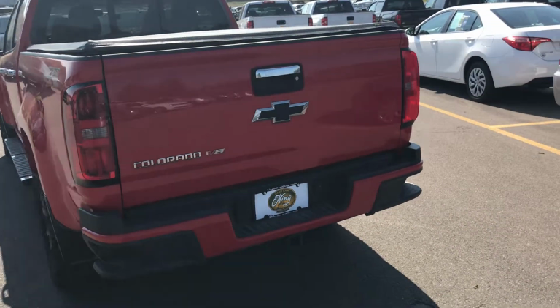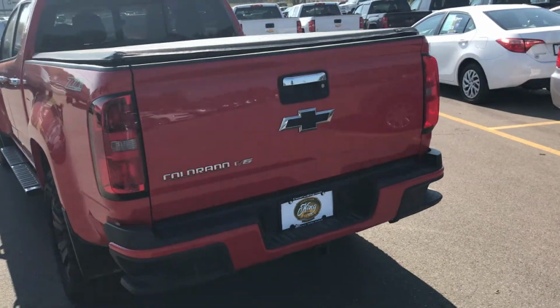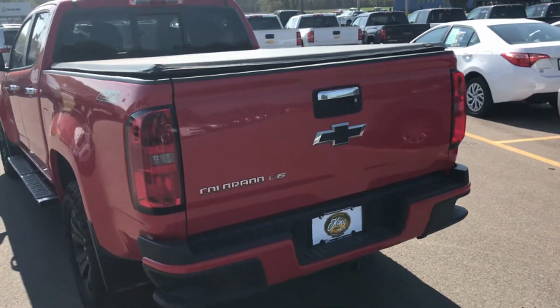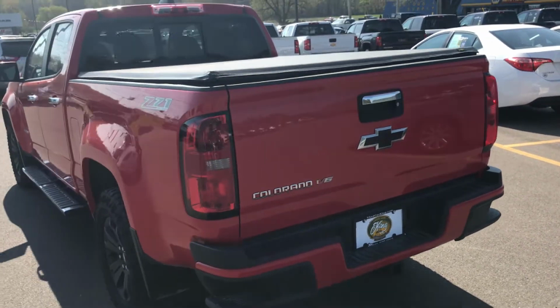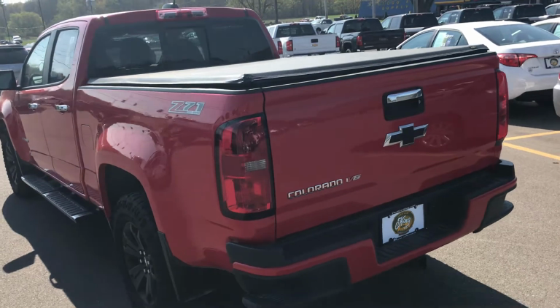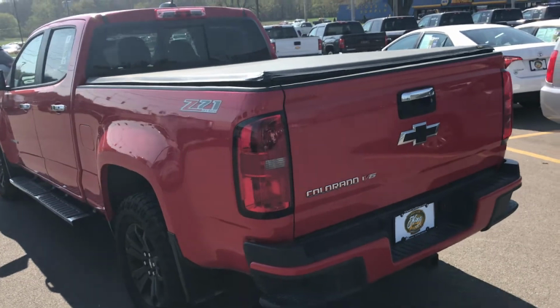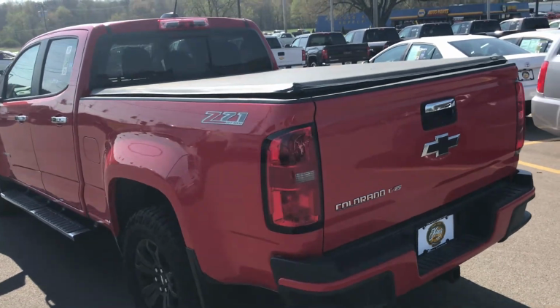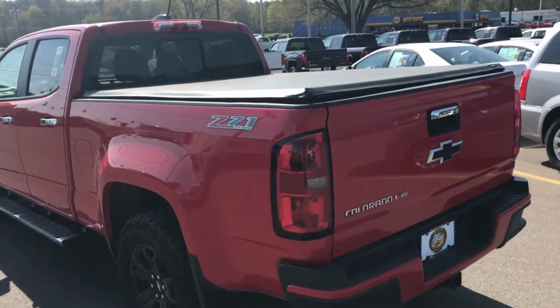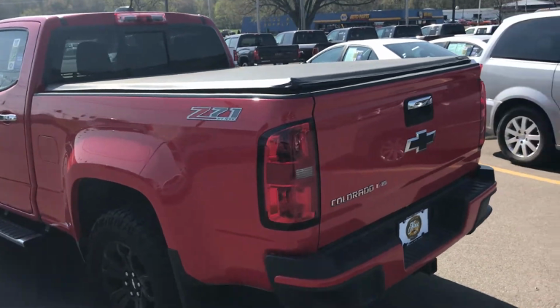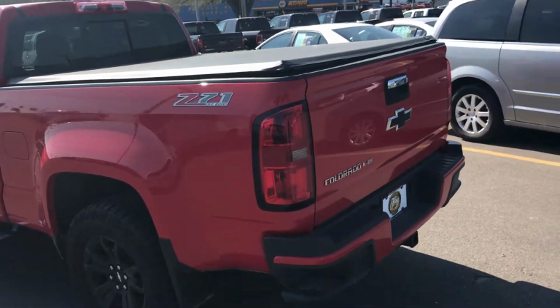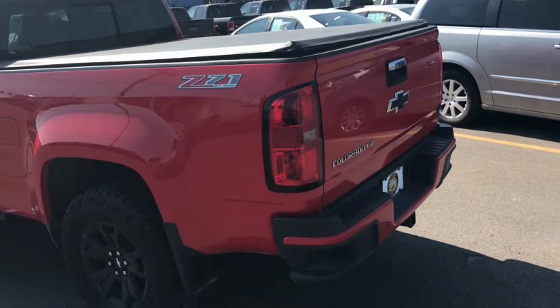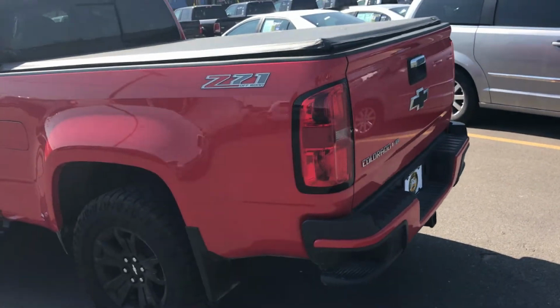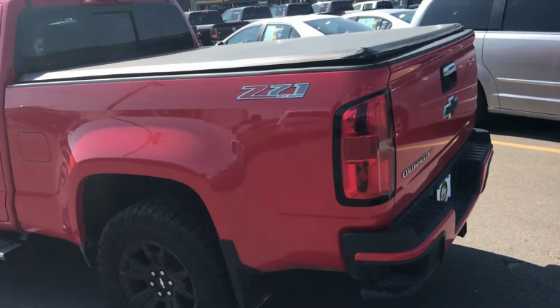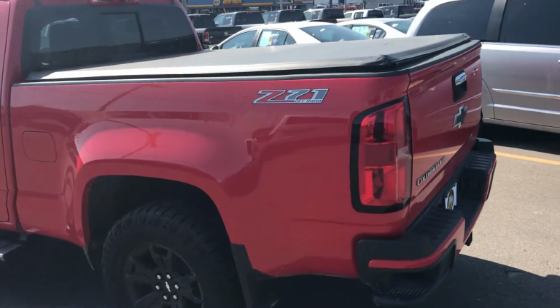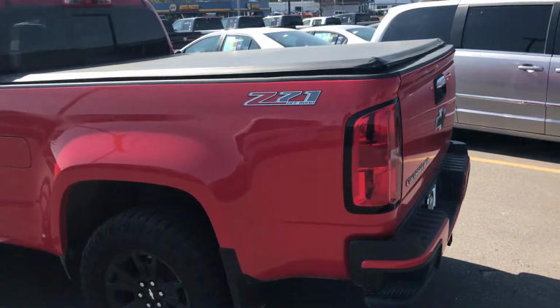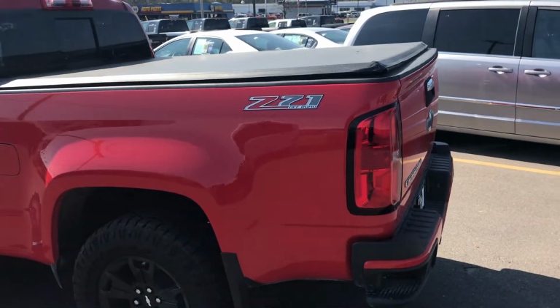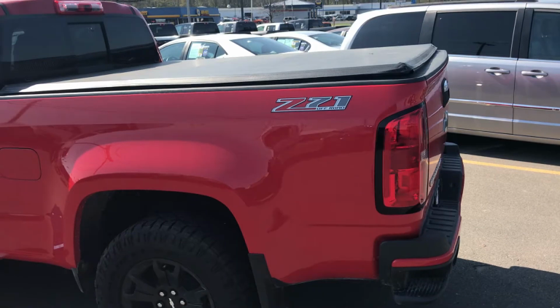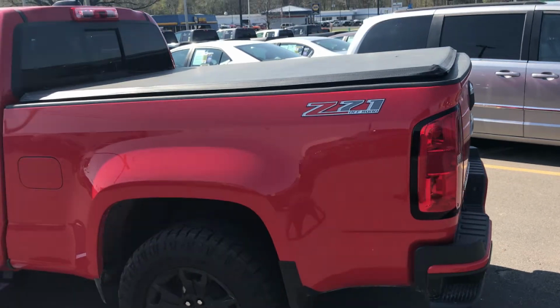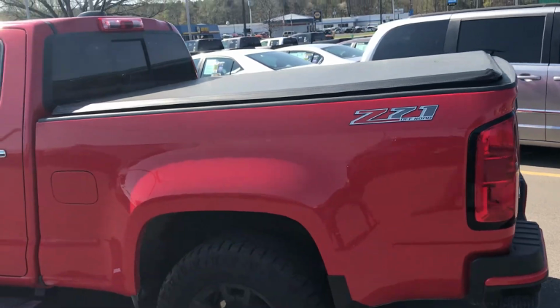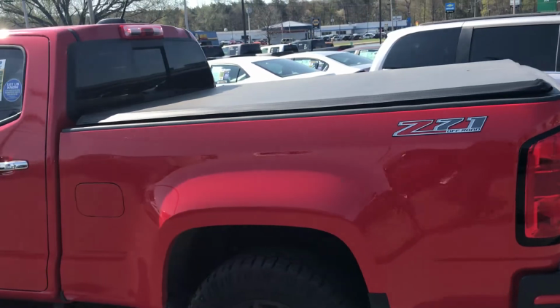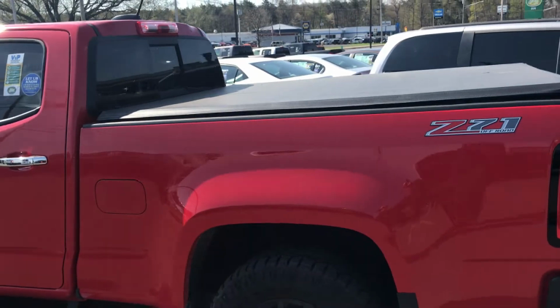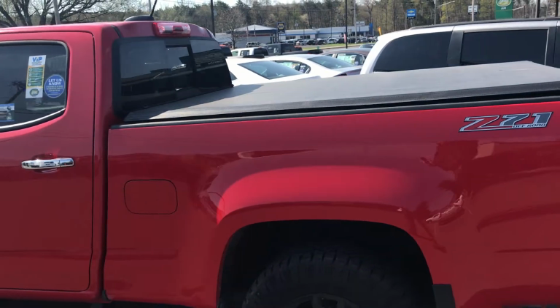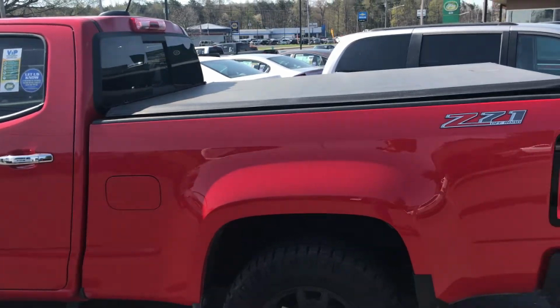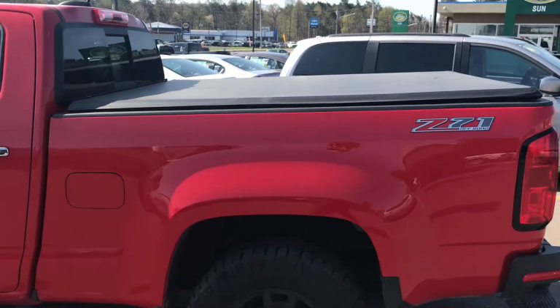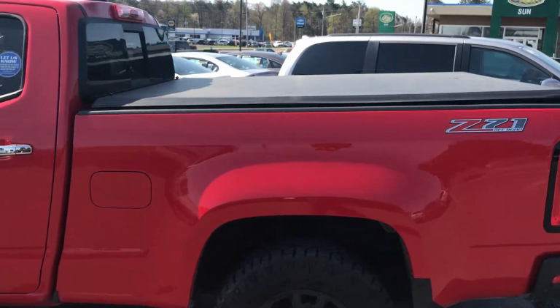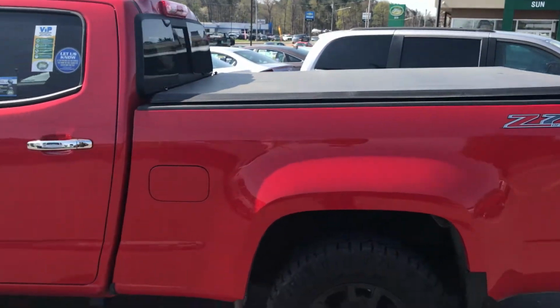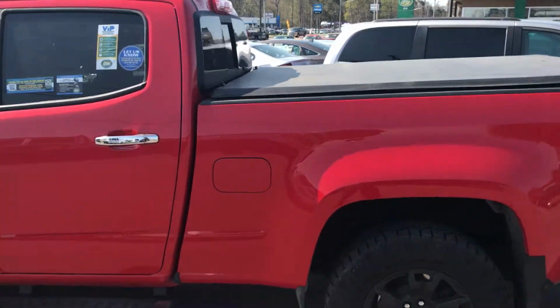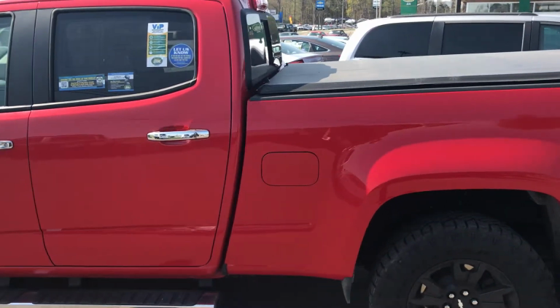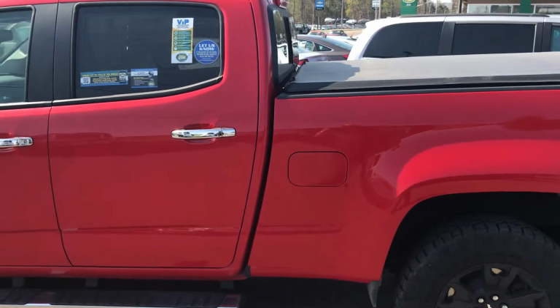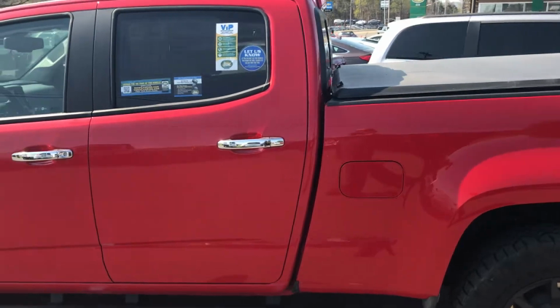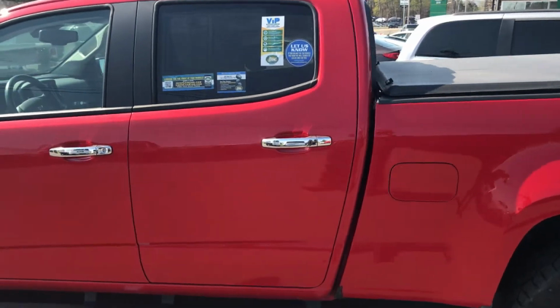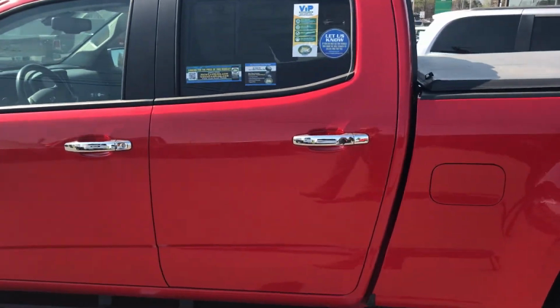We also have Sirius XM coming through your Bose sound system. Absolutely beautiful. We also have the tow and haul mode so that when you've got something behind this beautiful Z71 you're not gonna have a whole lot of problems.